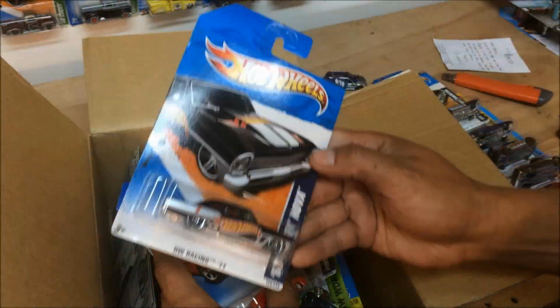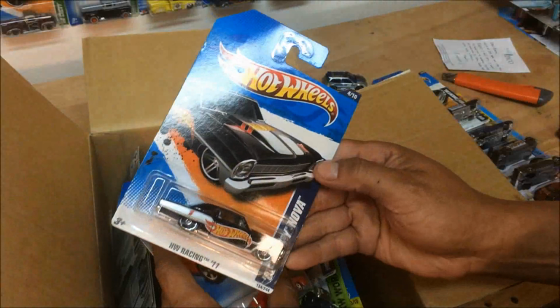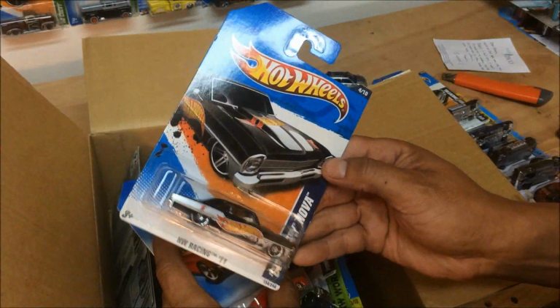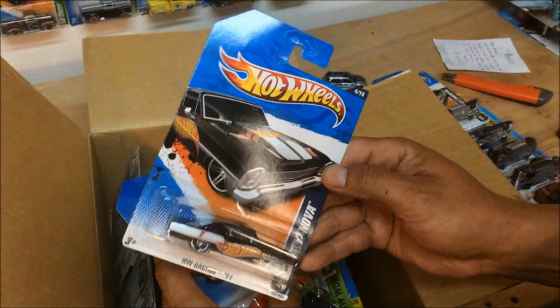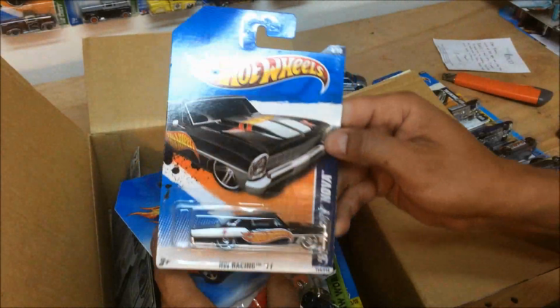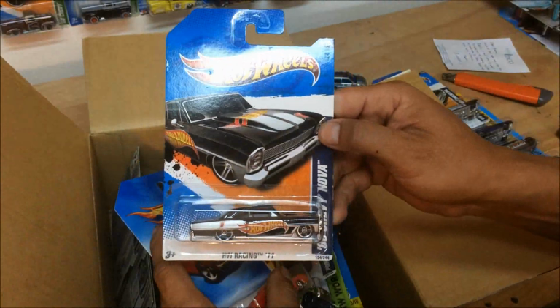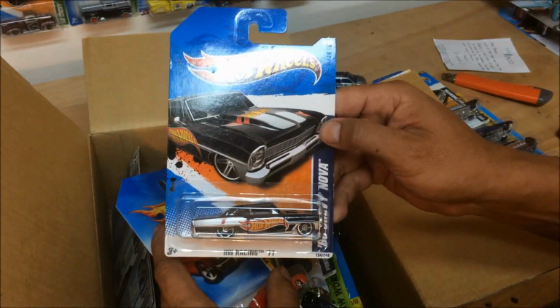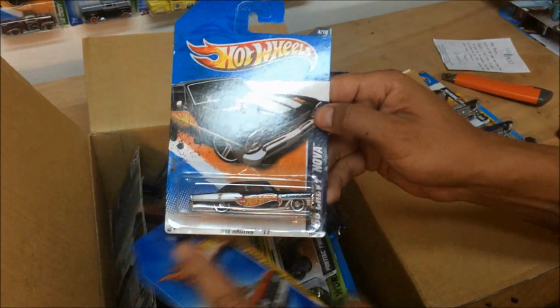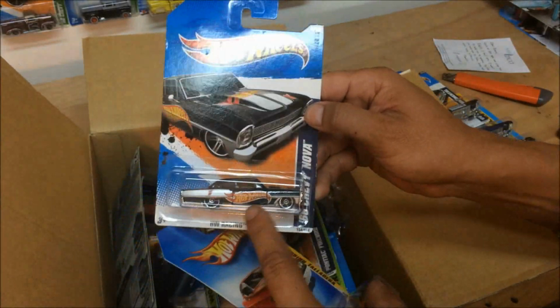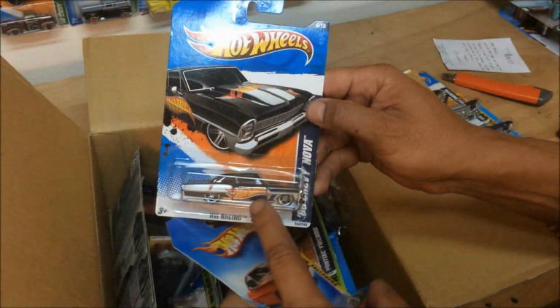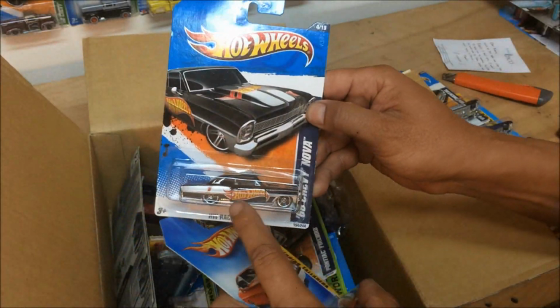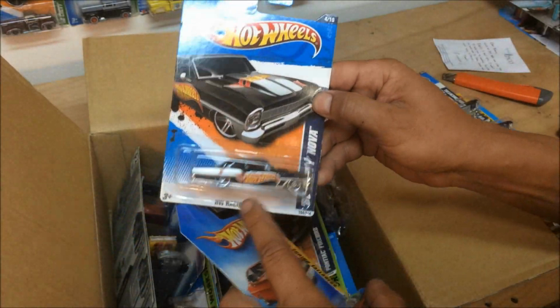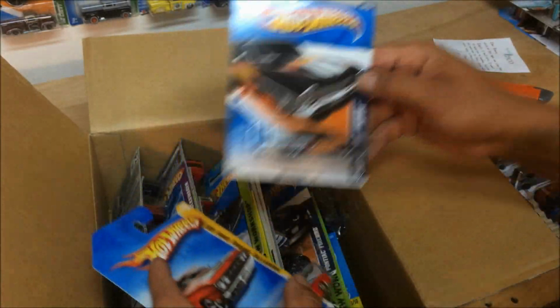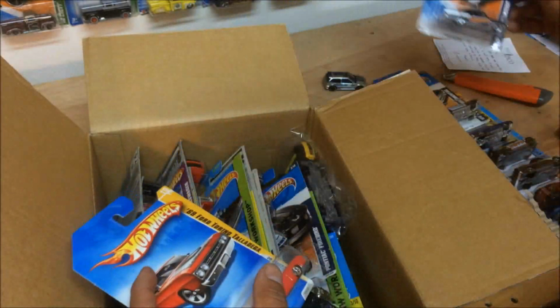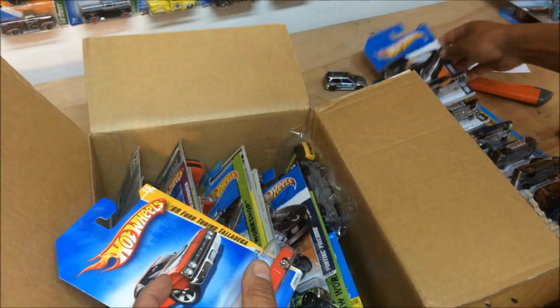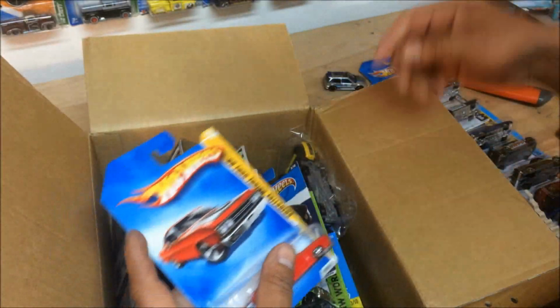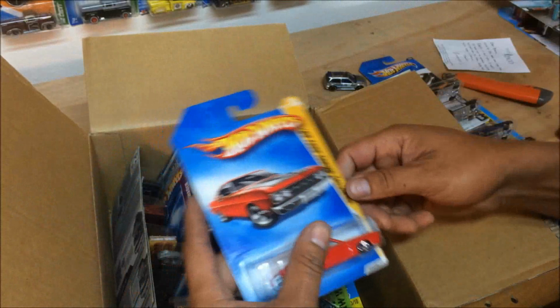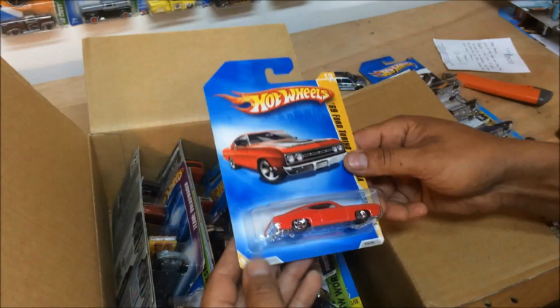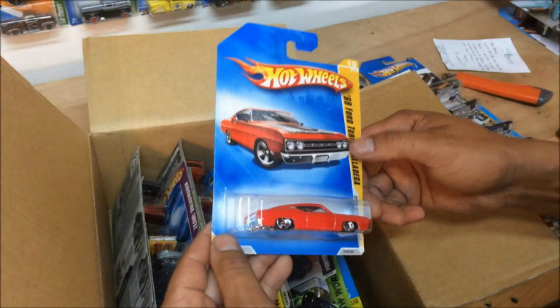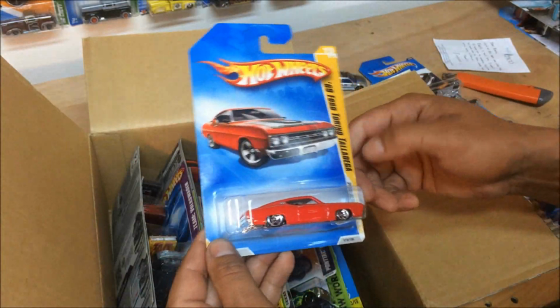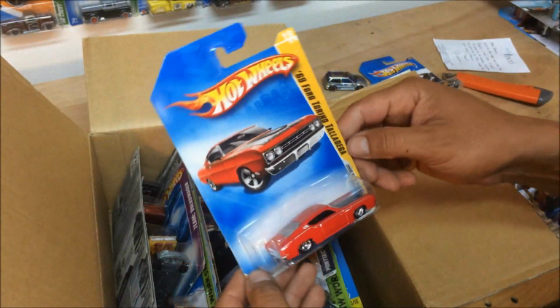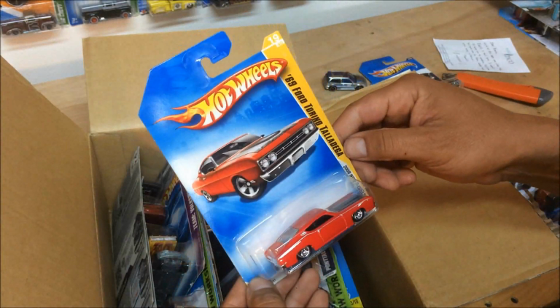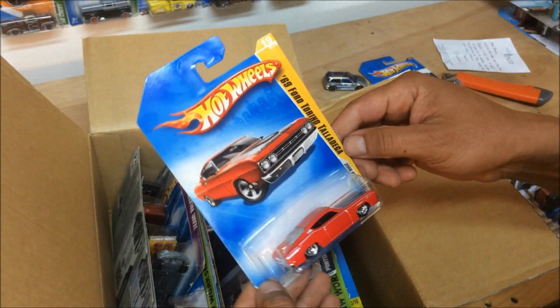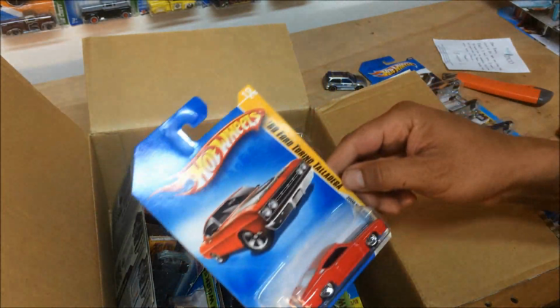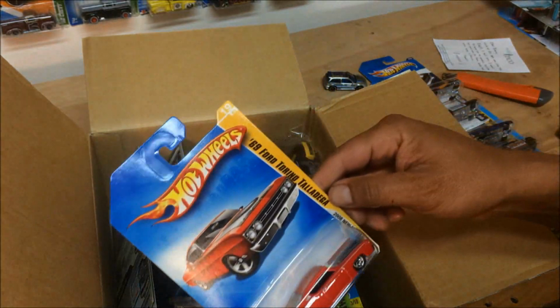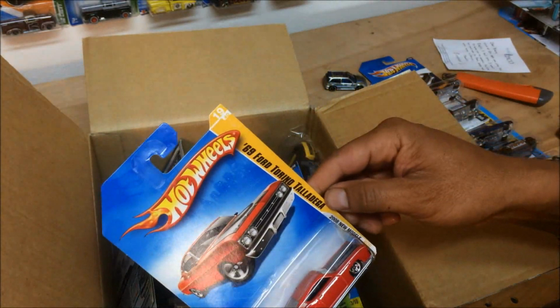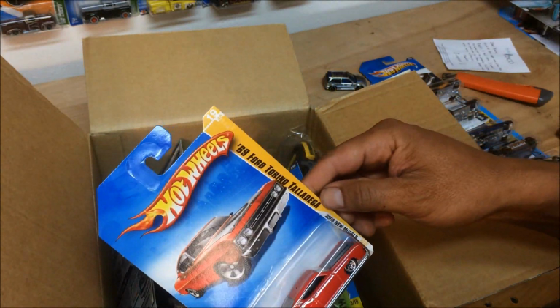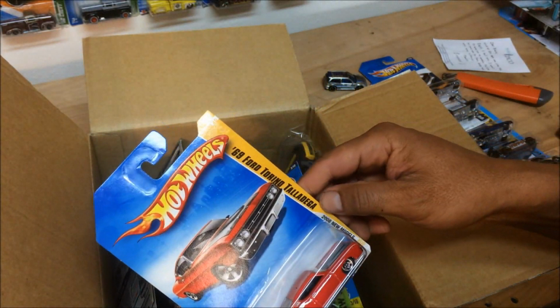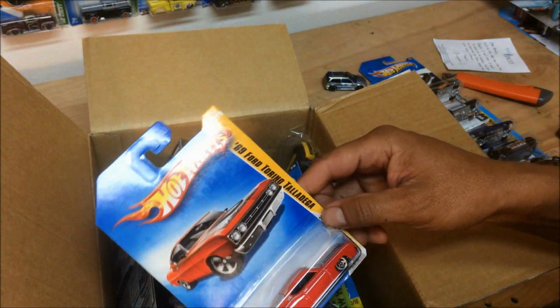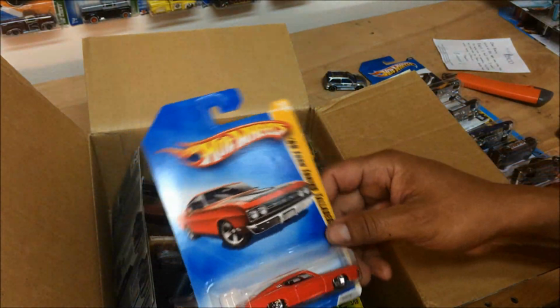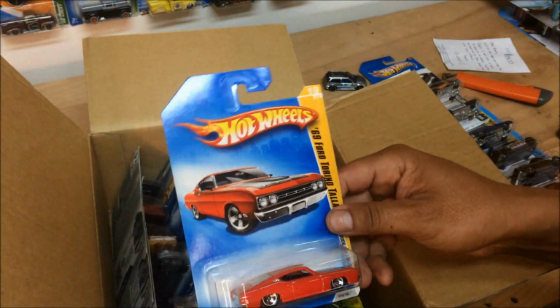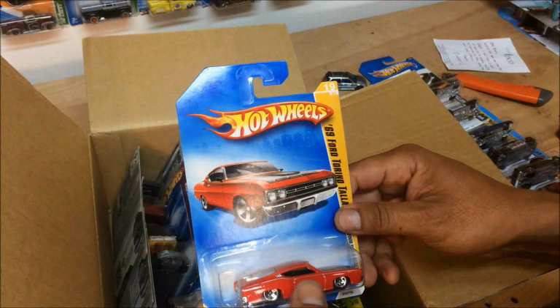'66 Chevy Nova — dope. Man, I love castings that have that Hot Wheels flag on it. There's another '69 Ford Torino Talladega in red.